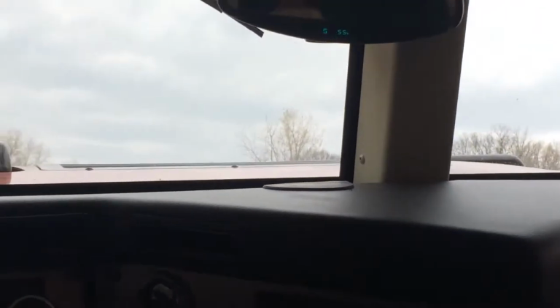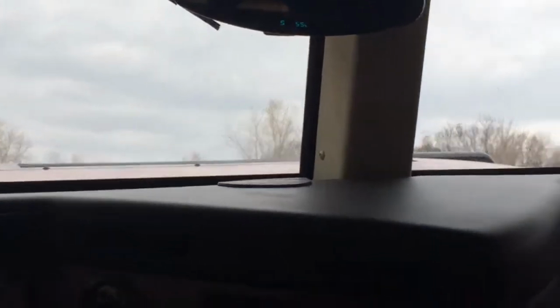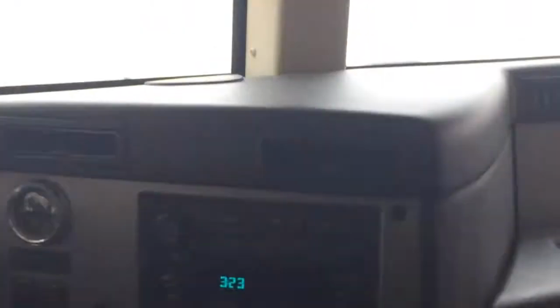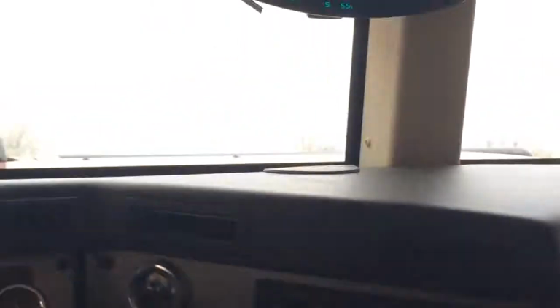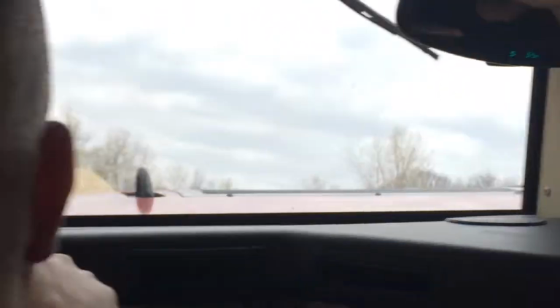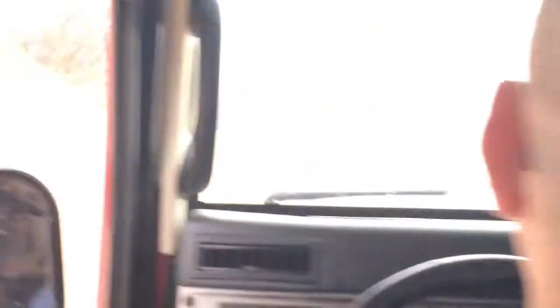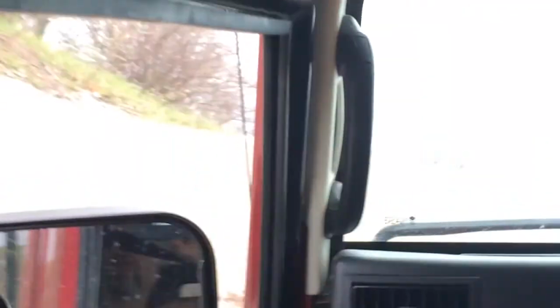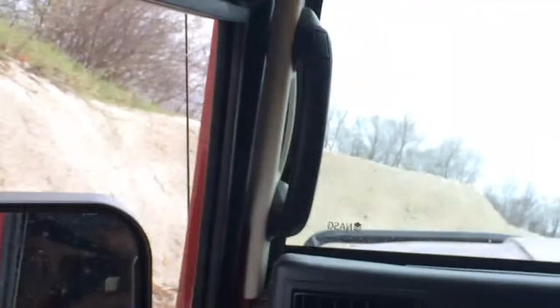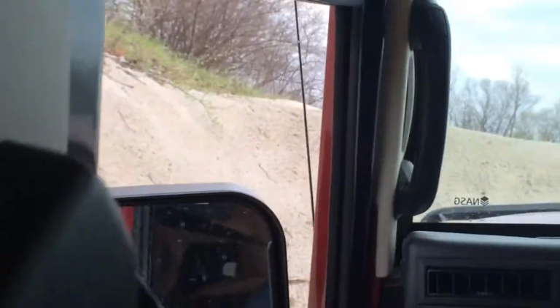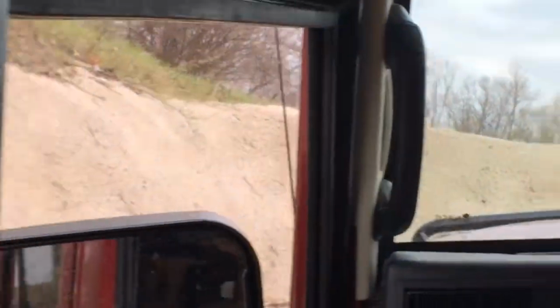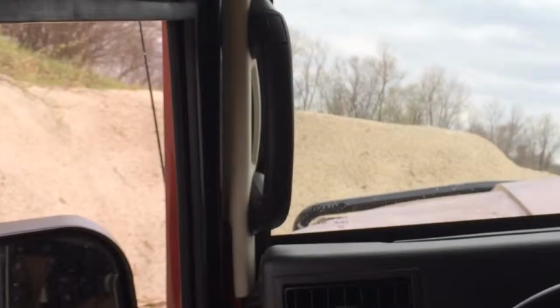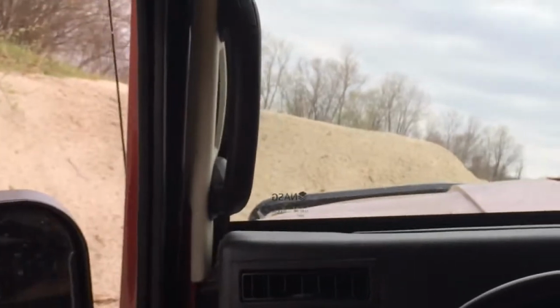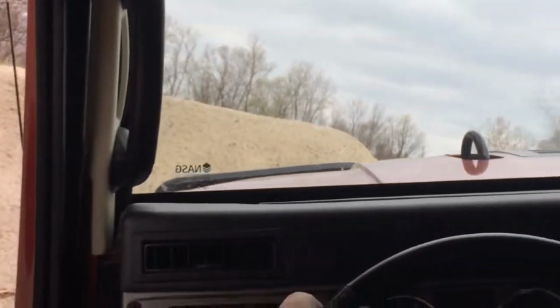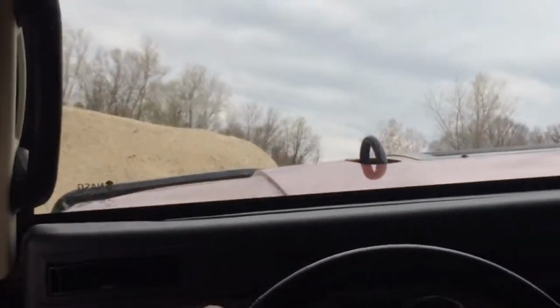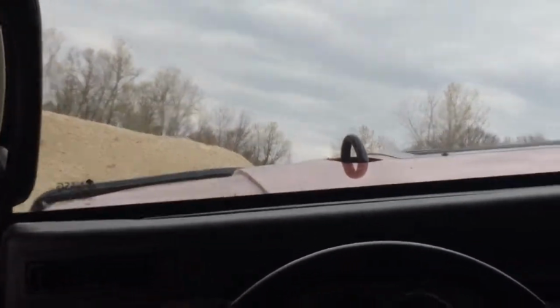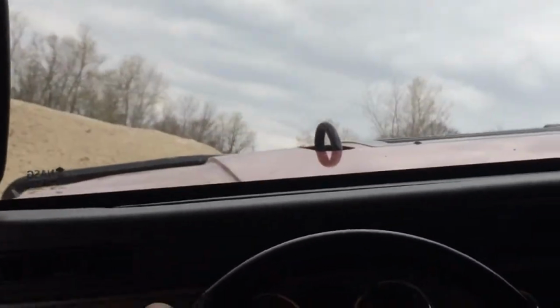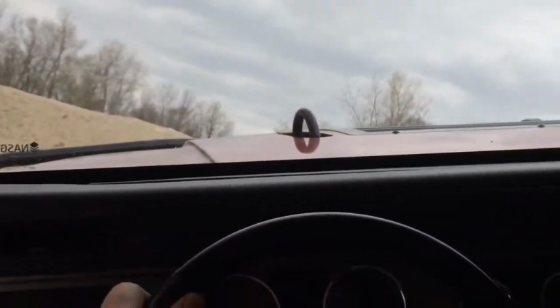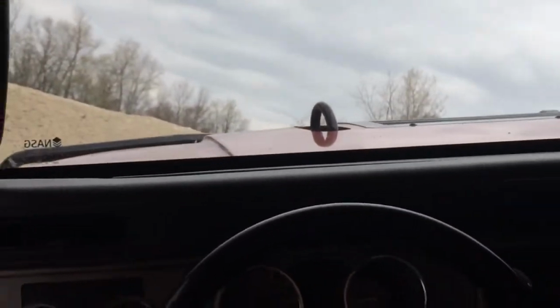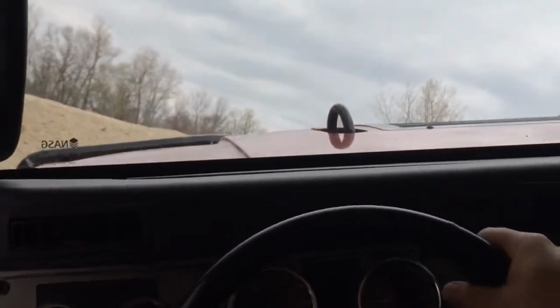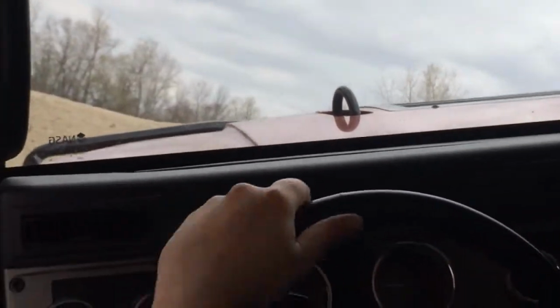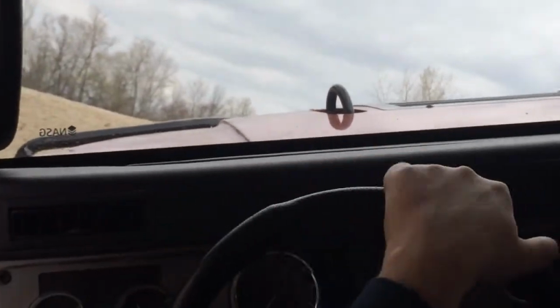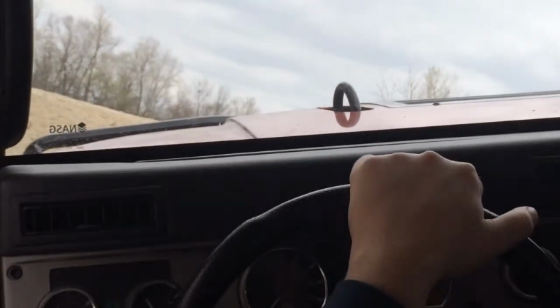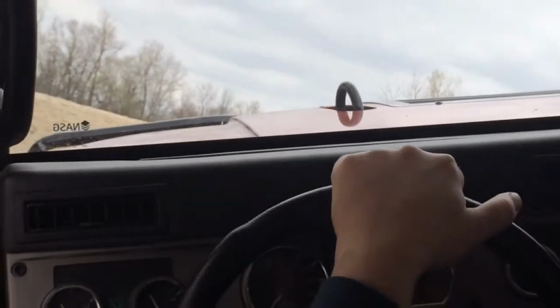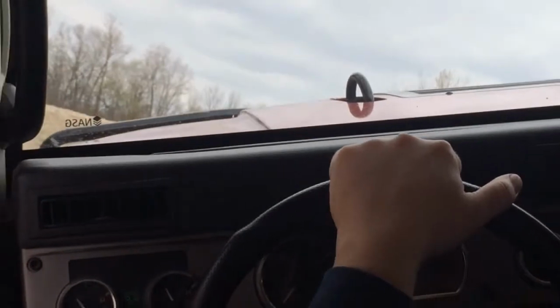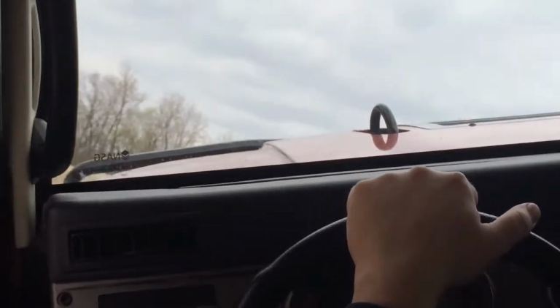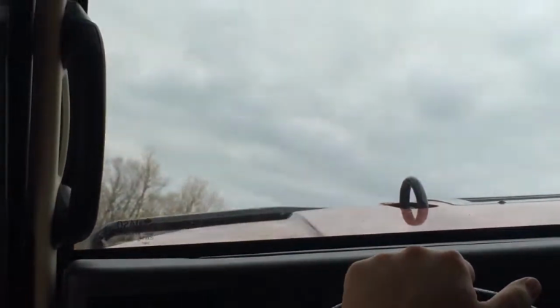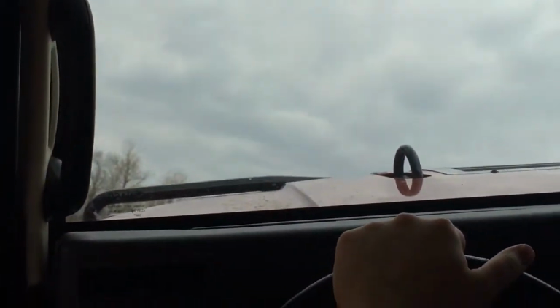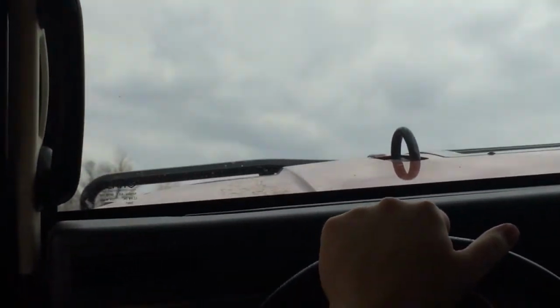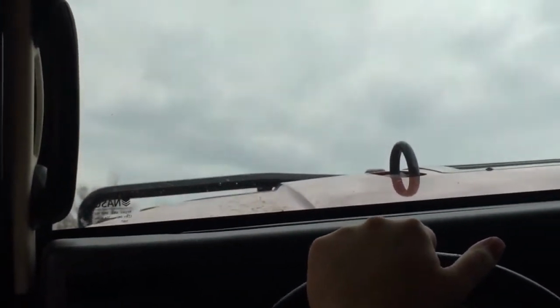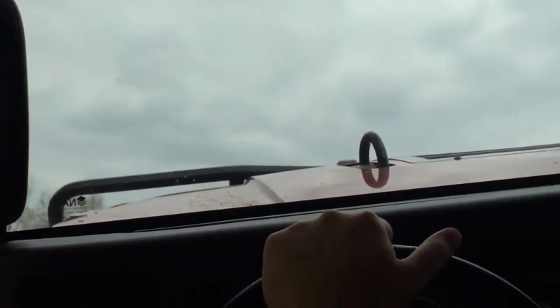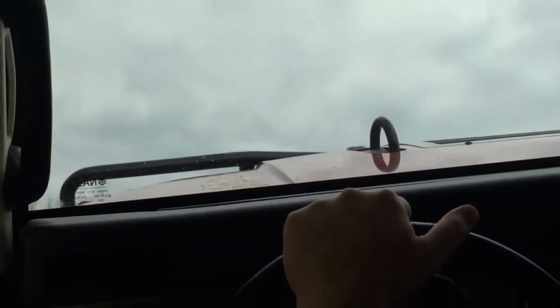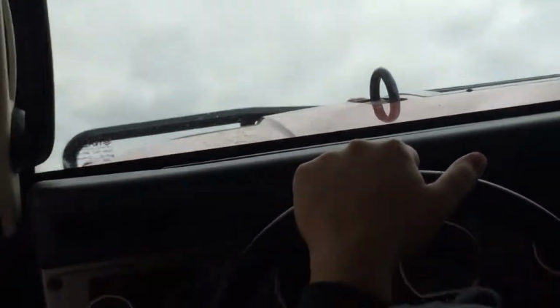We're going straight ahead through here, just like that. Just nice and easy. A little far to the right, you'll be okay. Now here's where we're going to start tripping over to the left.